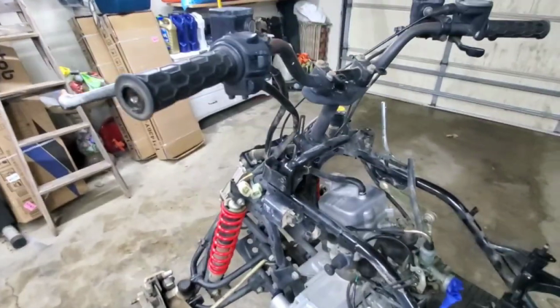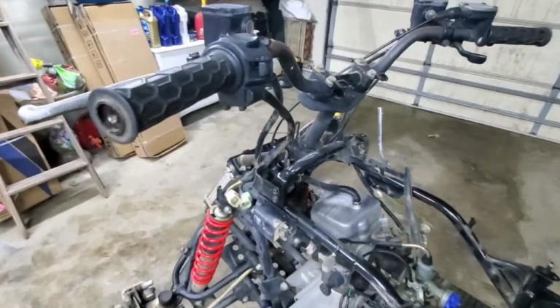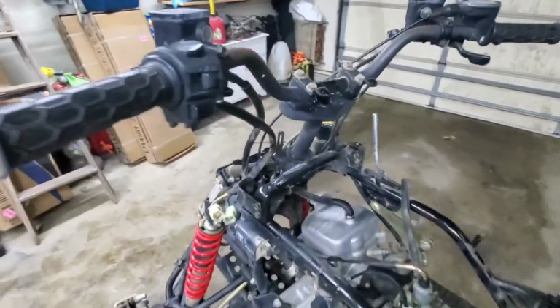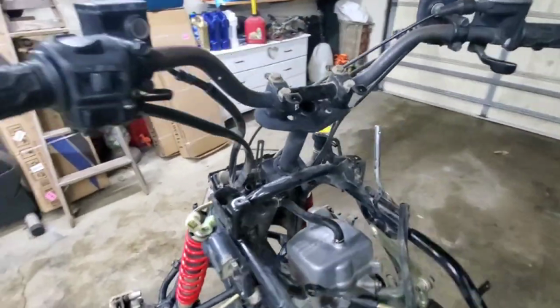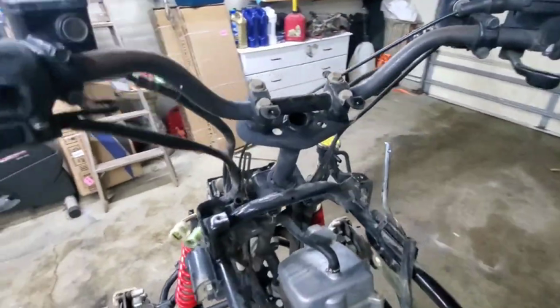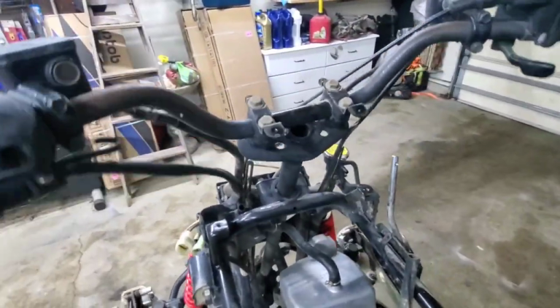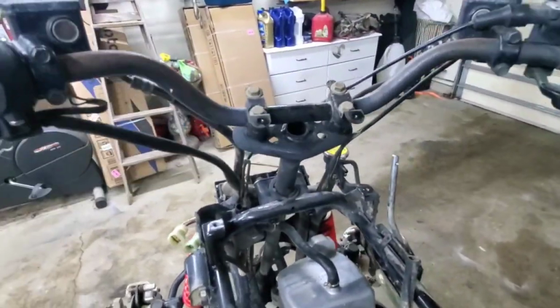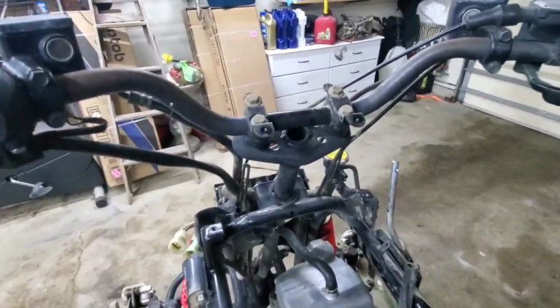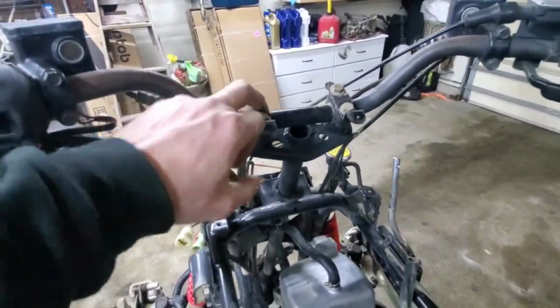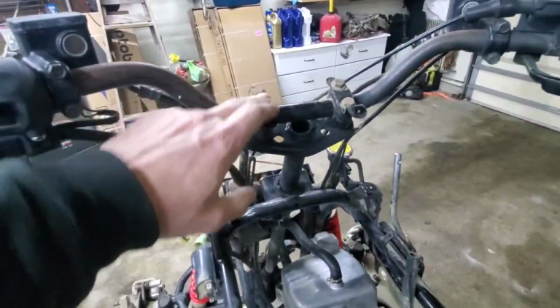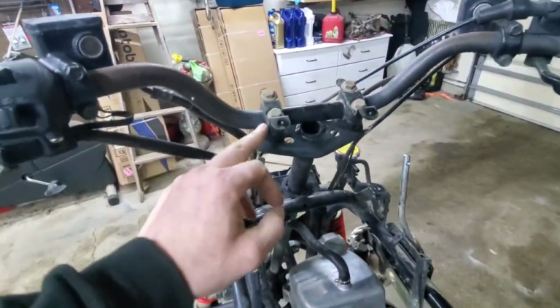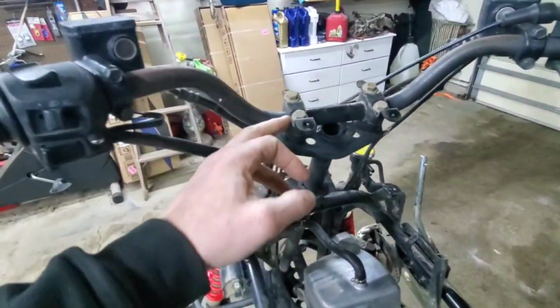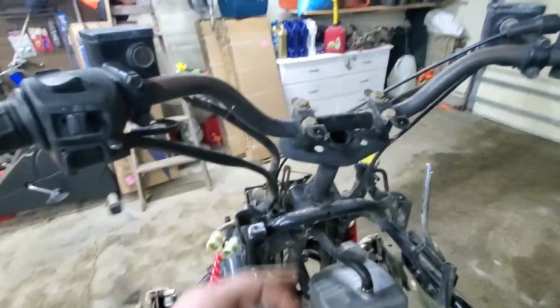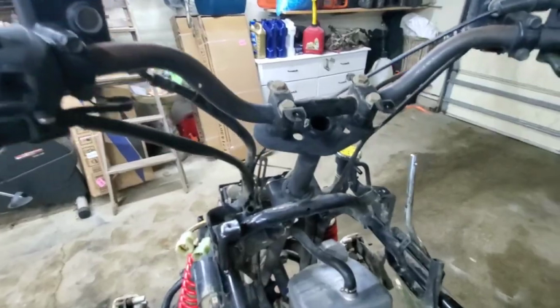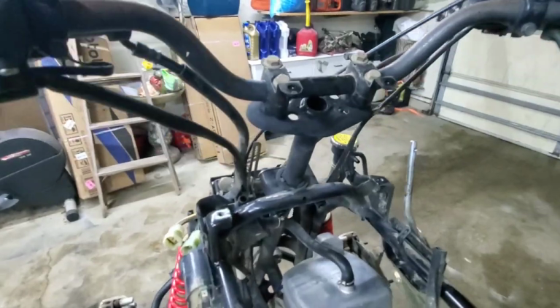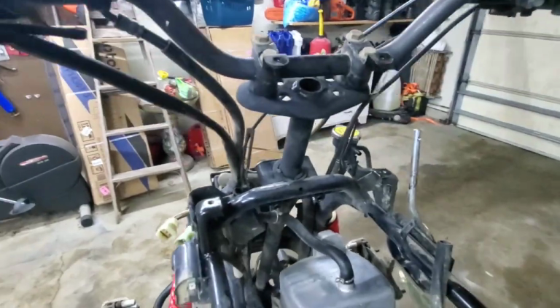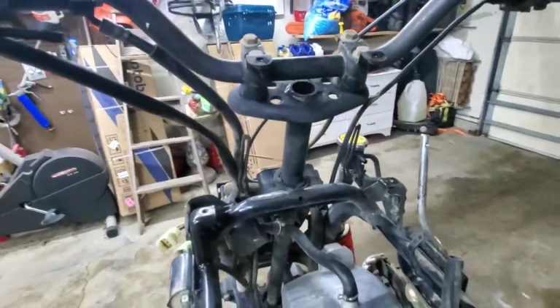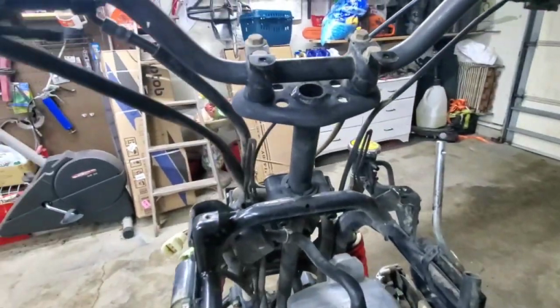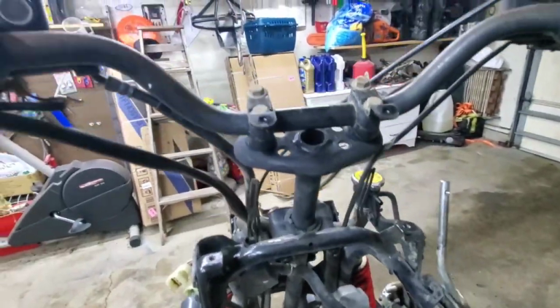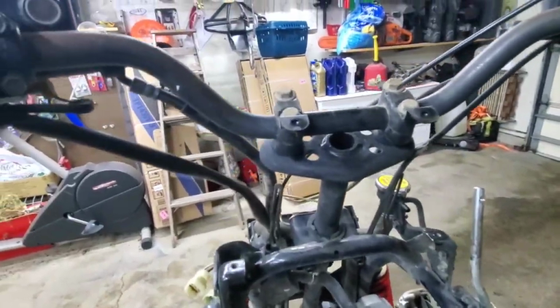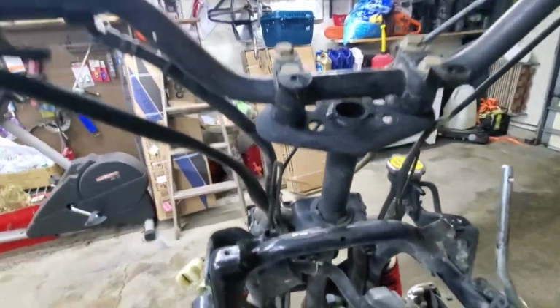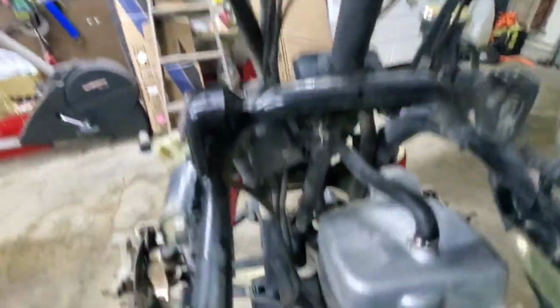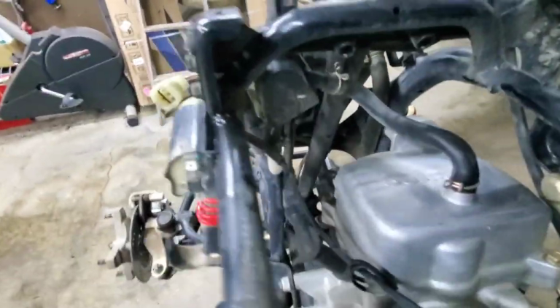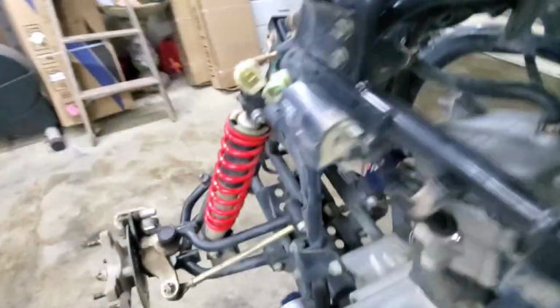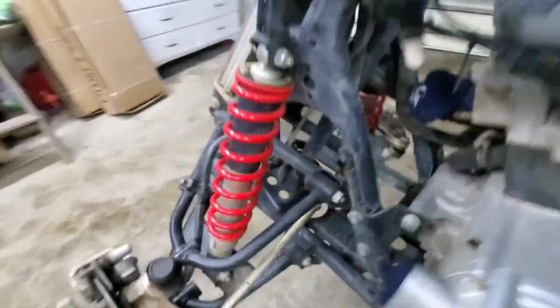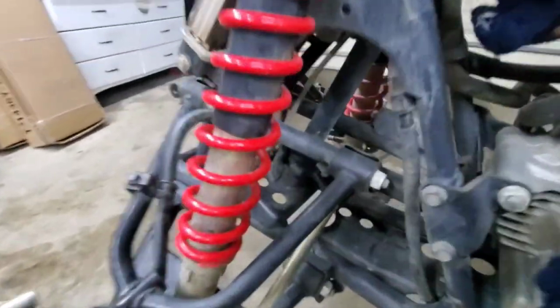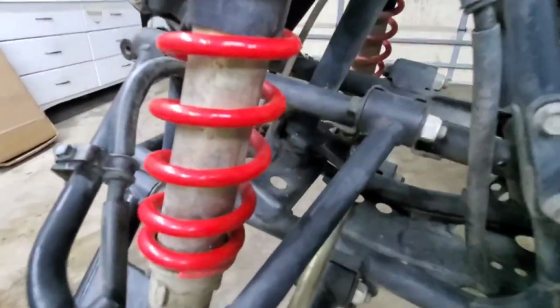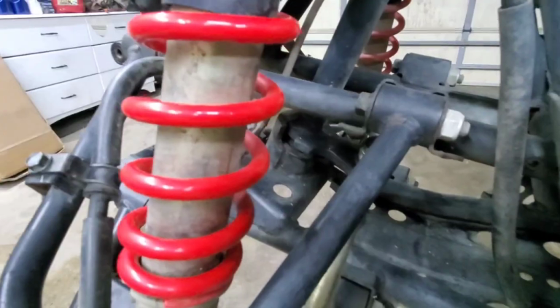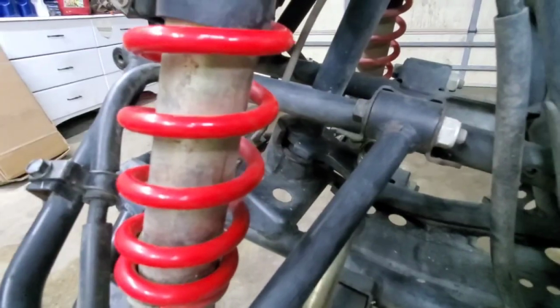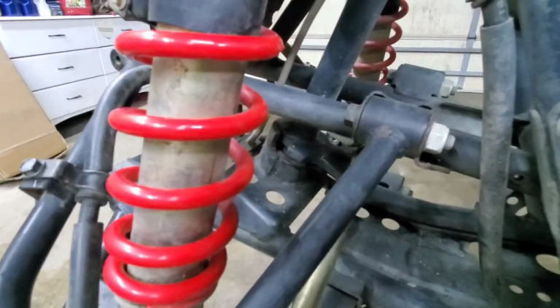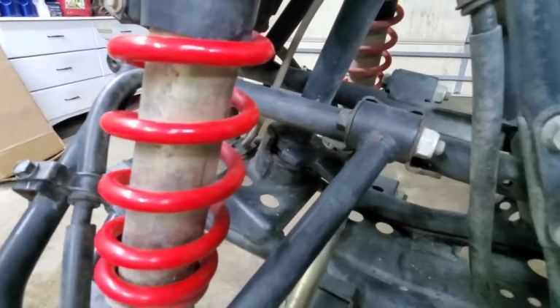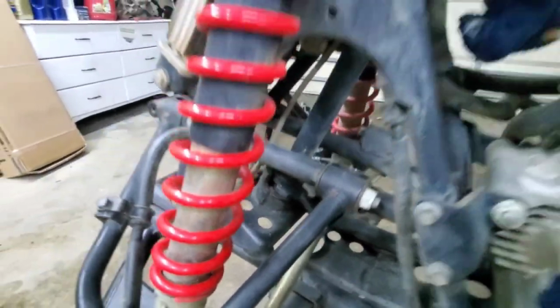Definitely going to upgrade the bars. I might put some spacers on here, or maybe find an aftermarket stem that would work.